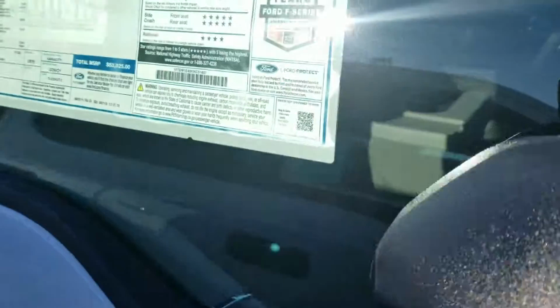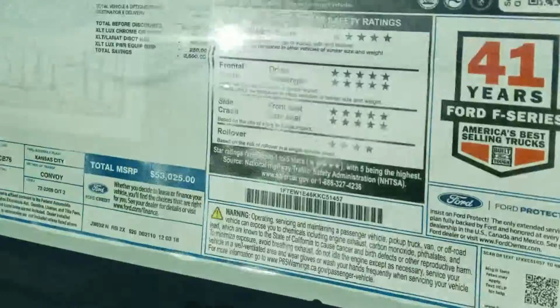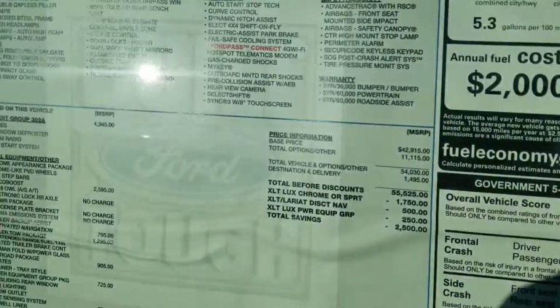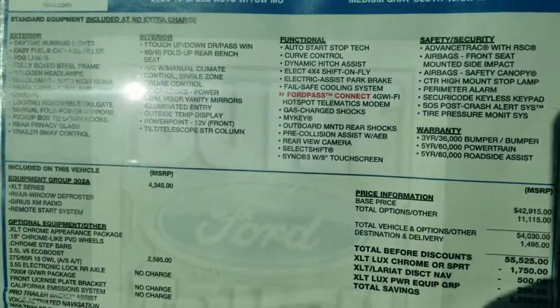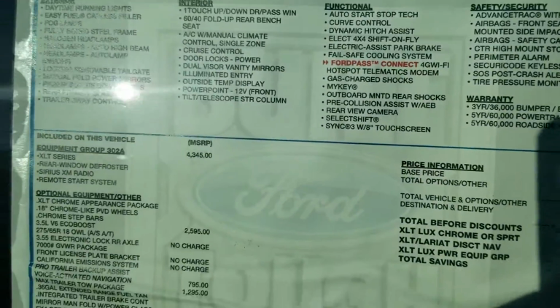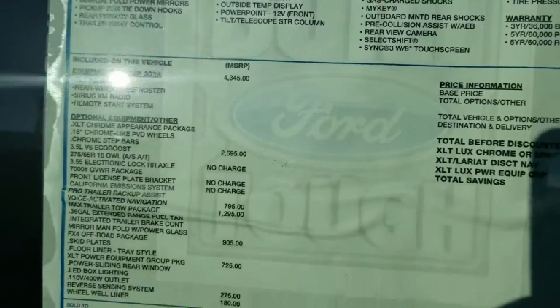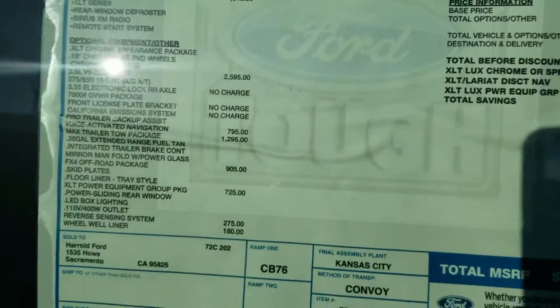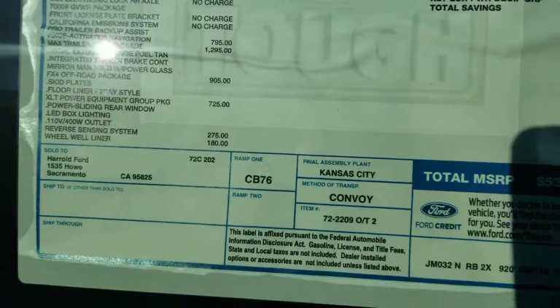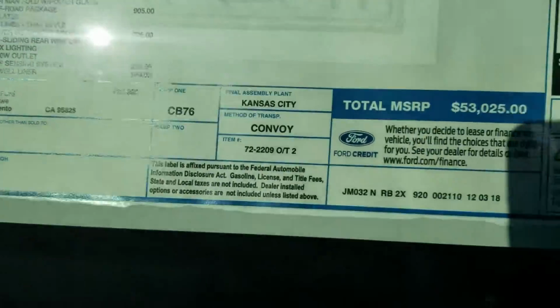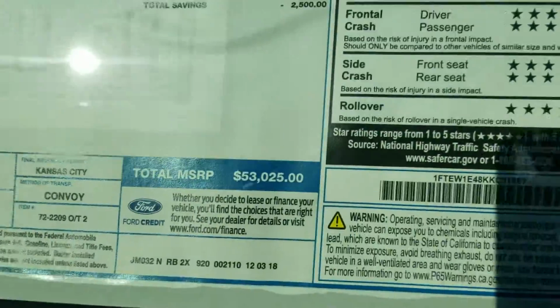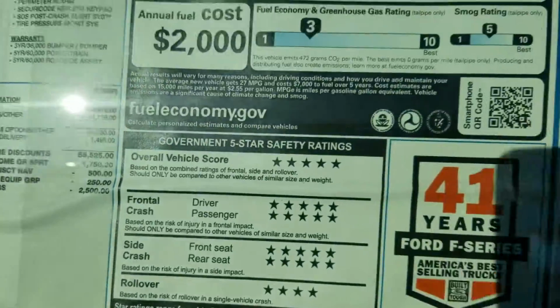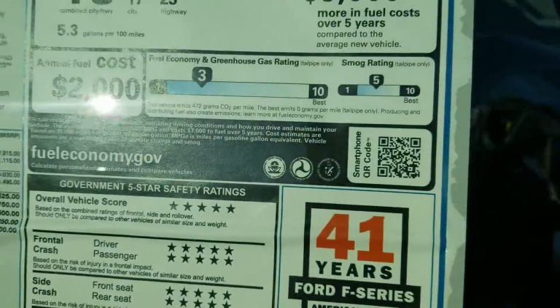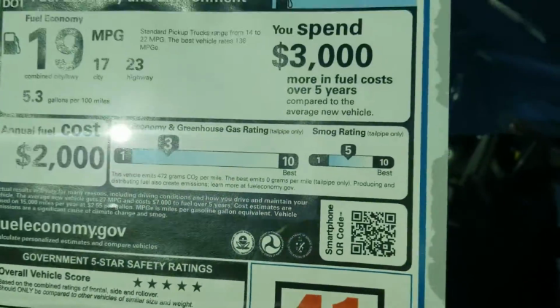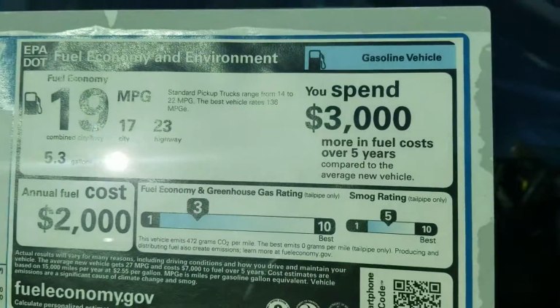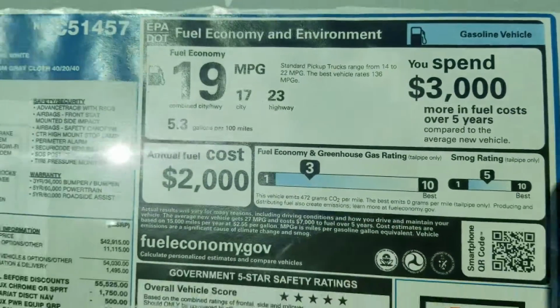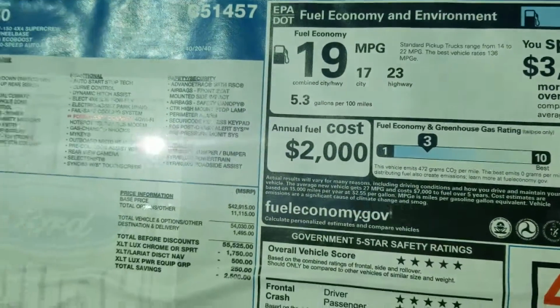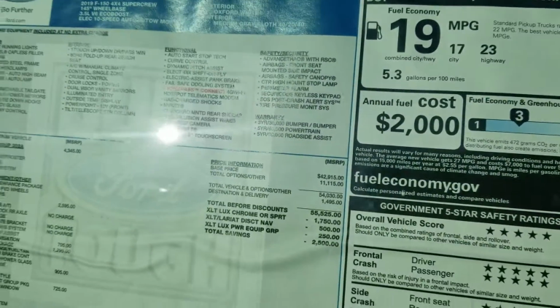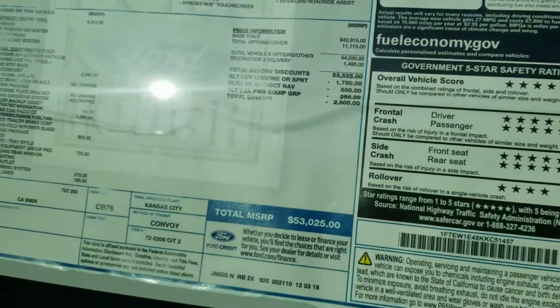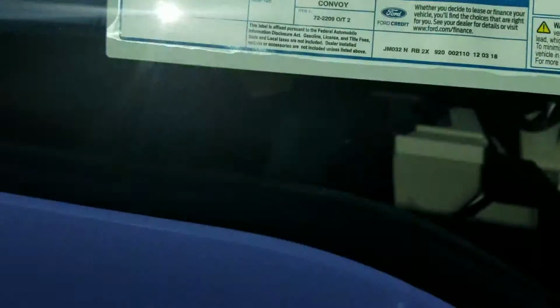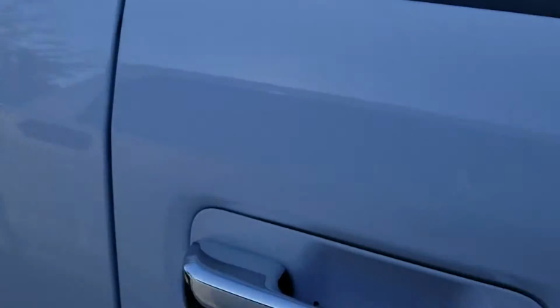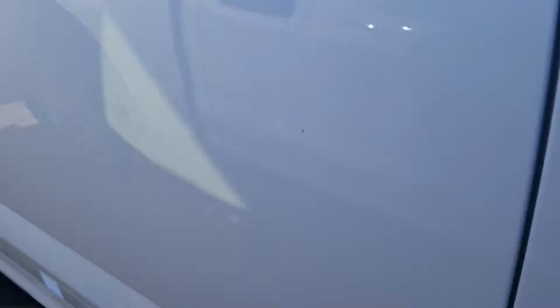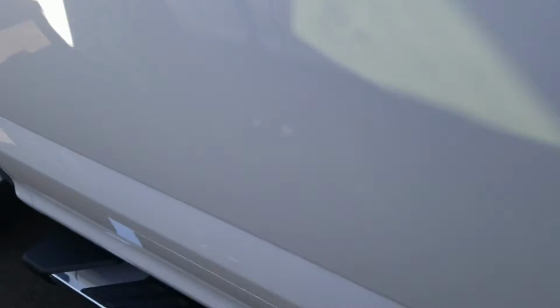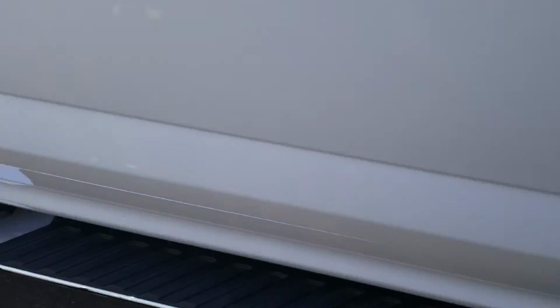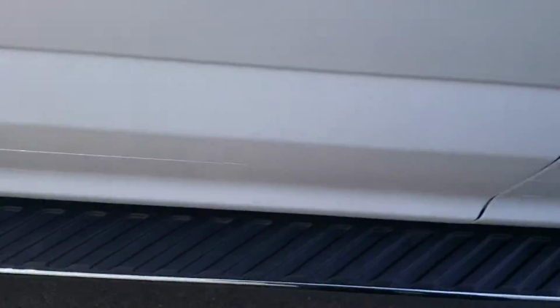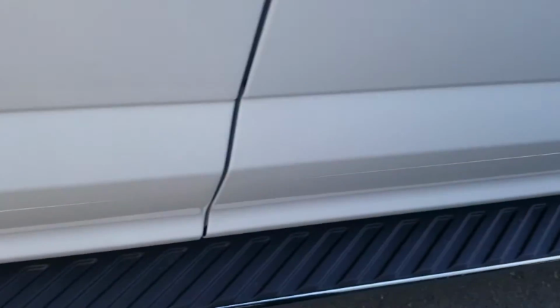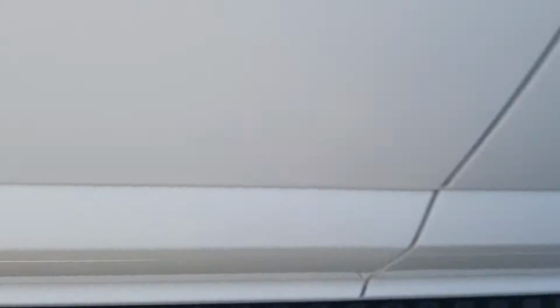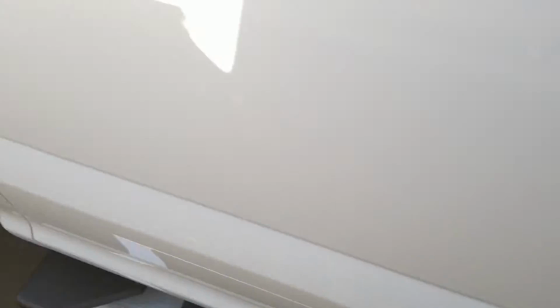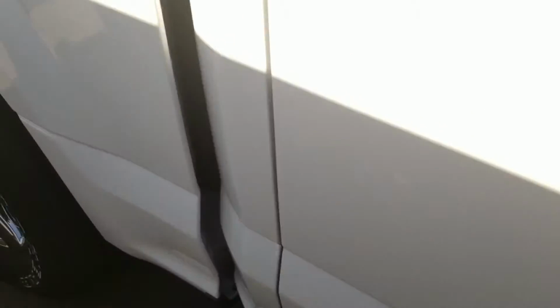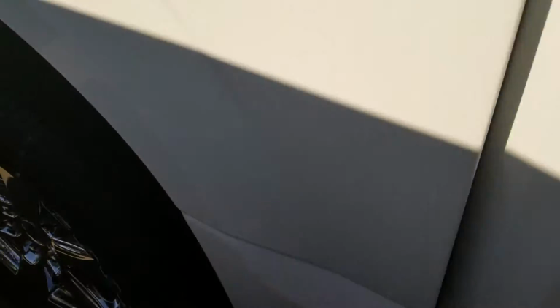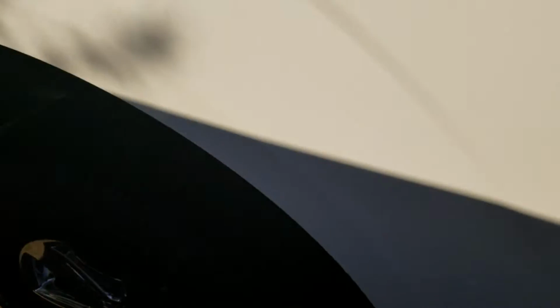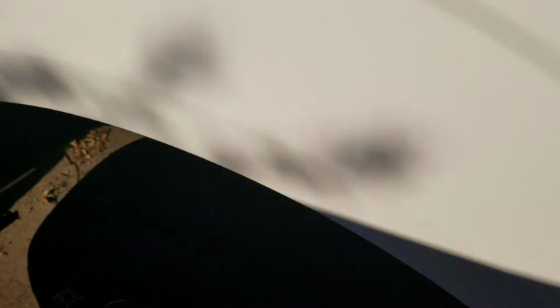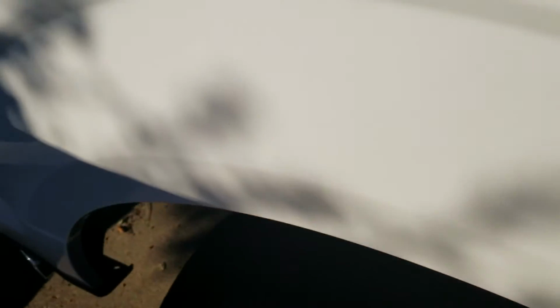This is the actual window sticker of the vehicle, and you can see that it has 40/20/40 seats. That means it's a six-passenger. As I'm panning around the vehicle, it does have the running boards, chrome rims, and tires.